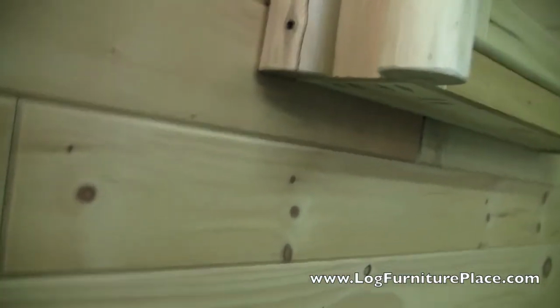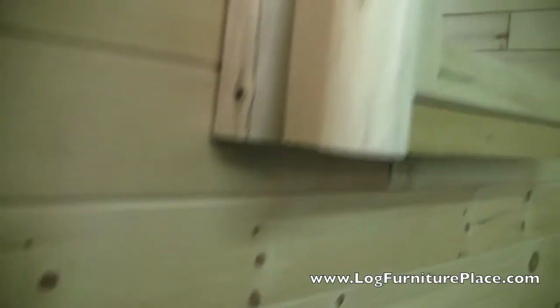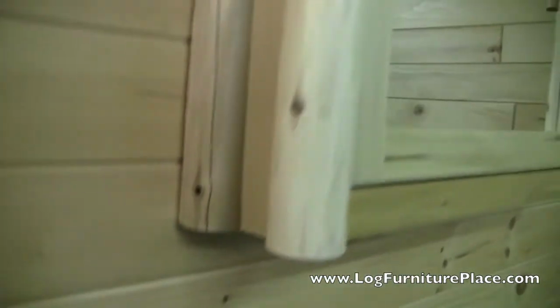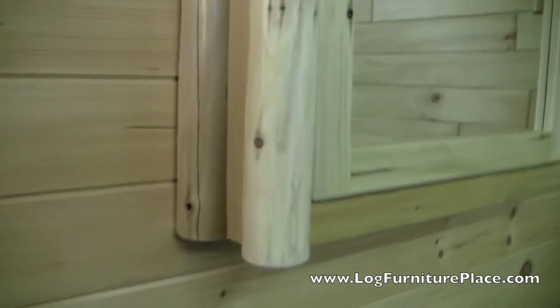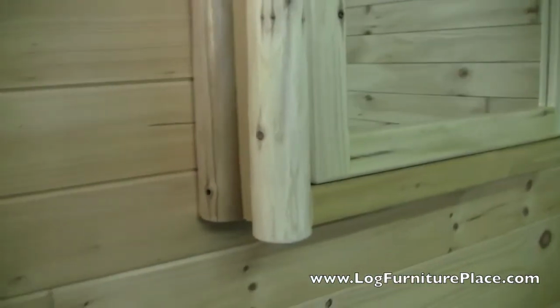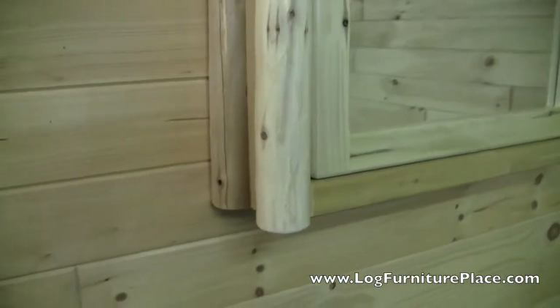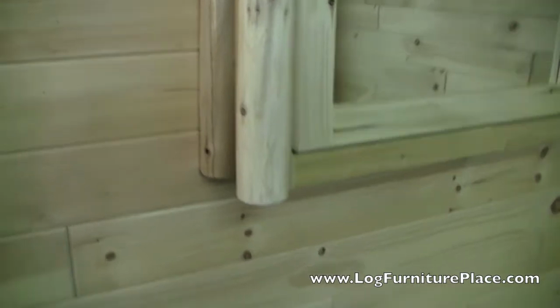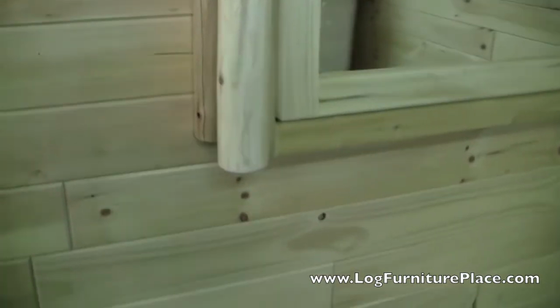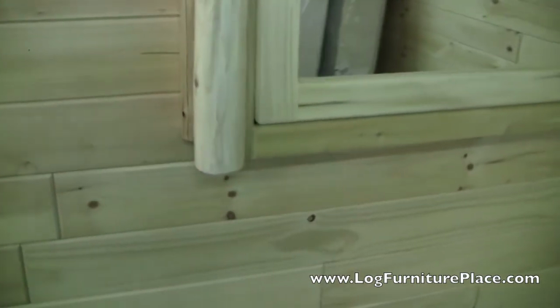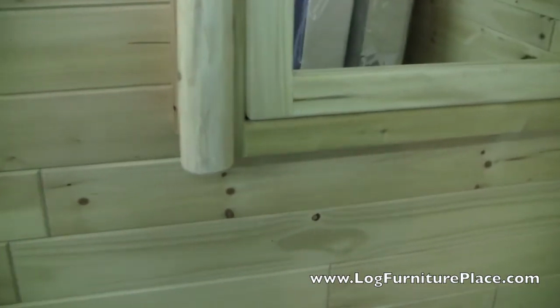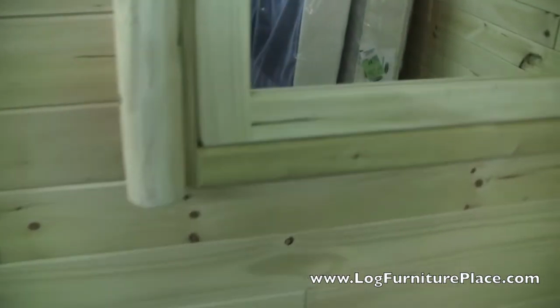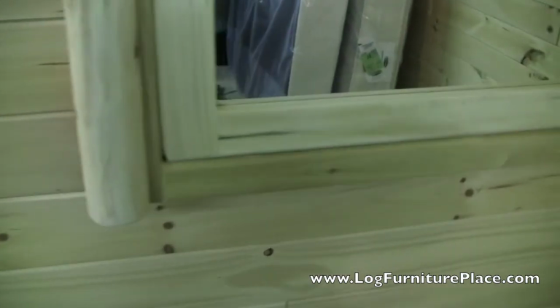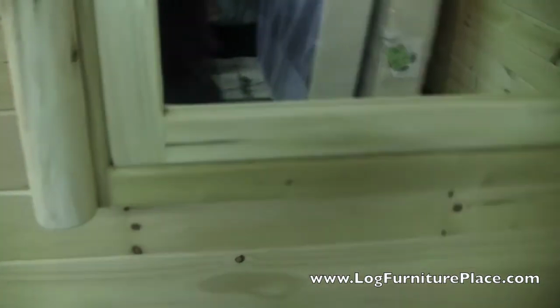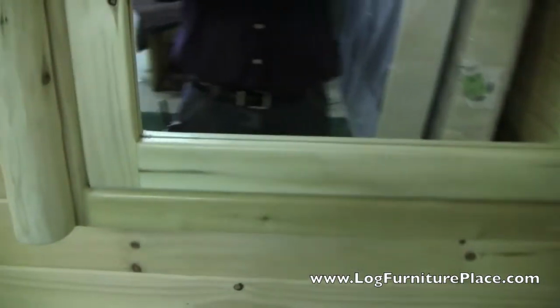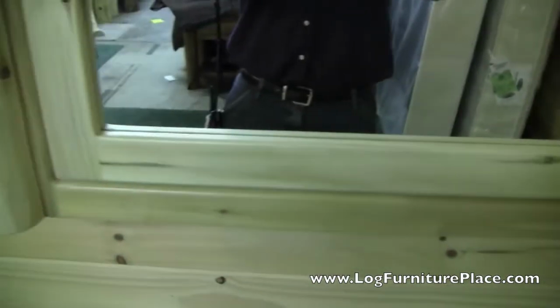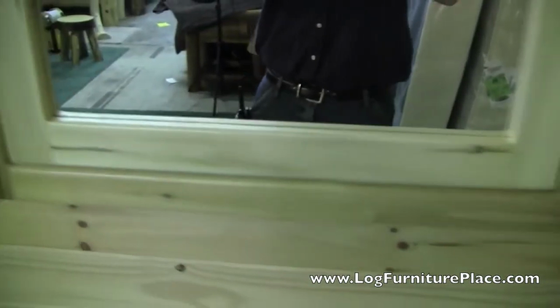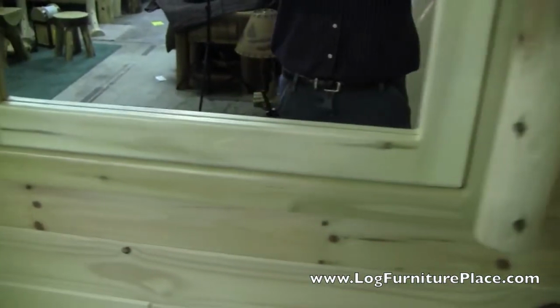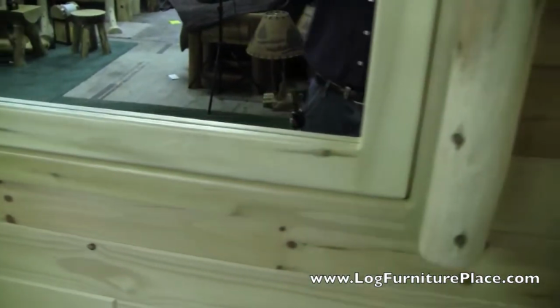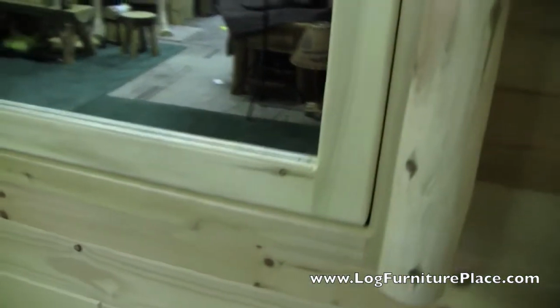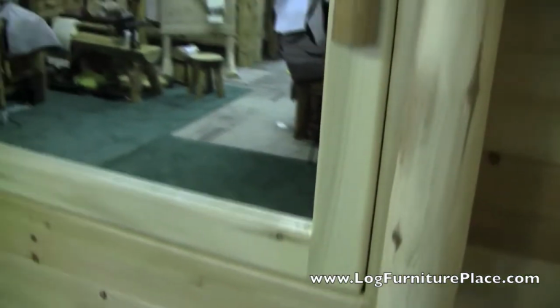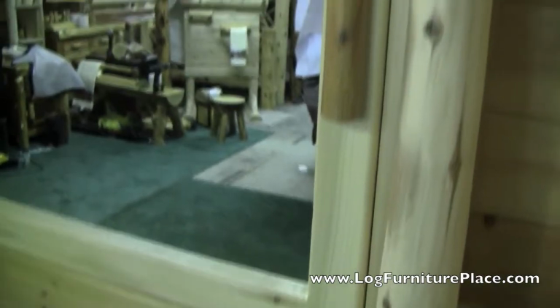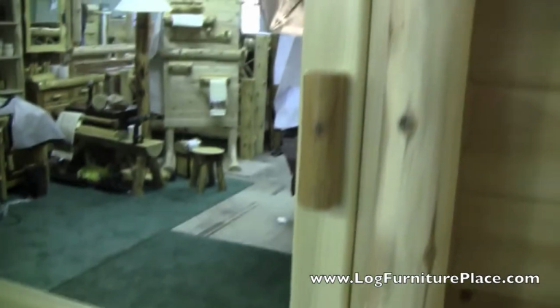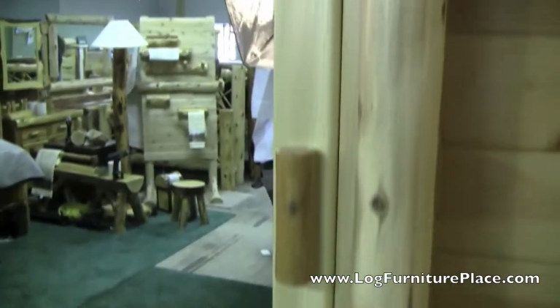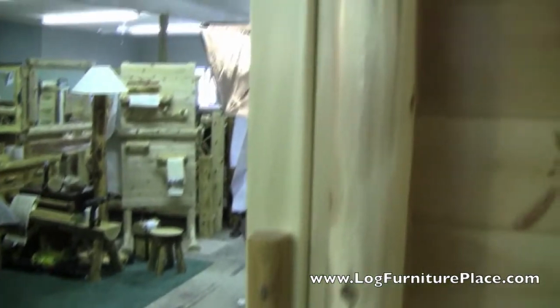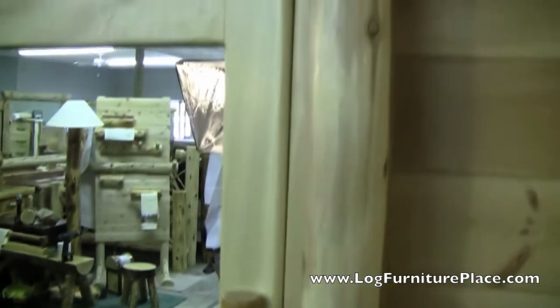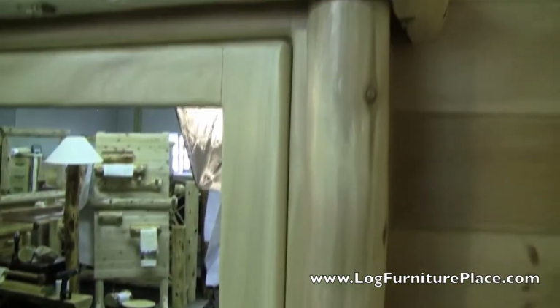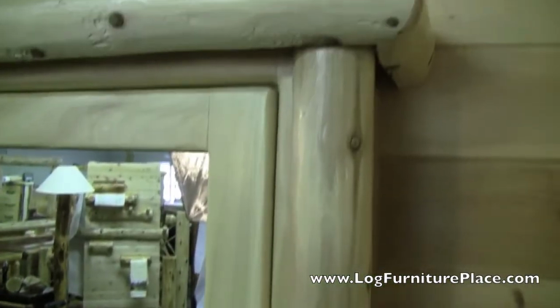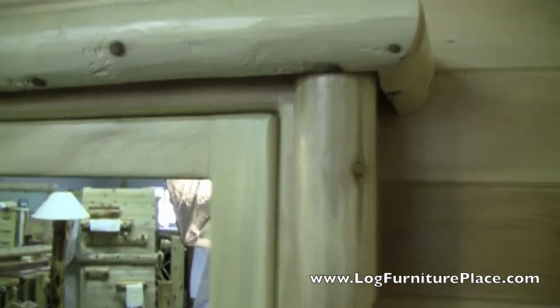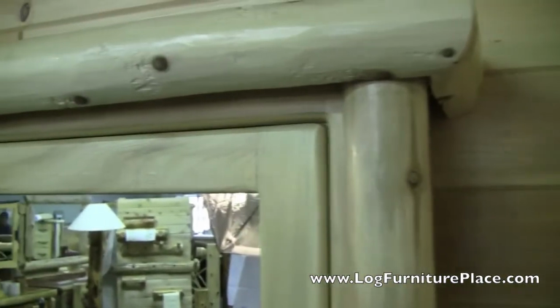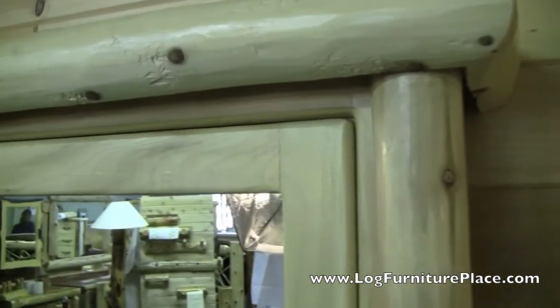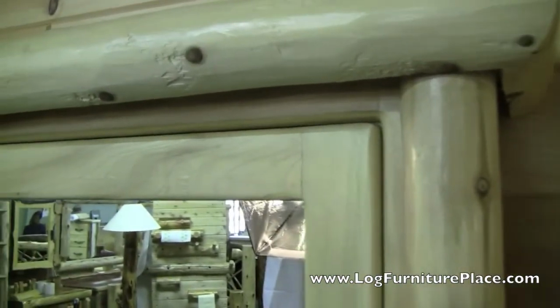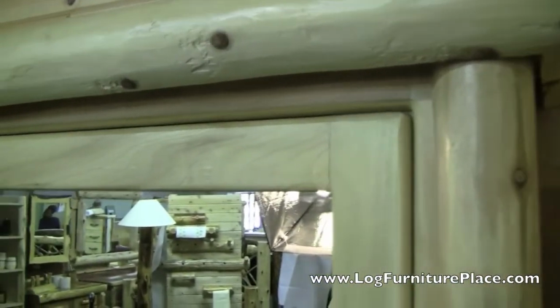The medicine cabinet is solidly built, uses solid wood face frames and sides, and then you have the log accents on the corners and on the top of the medicine cabinet.